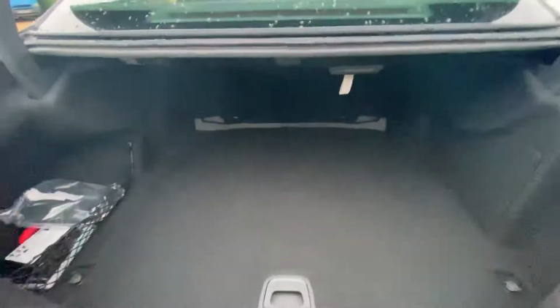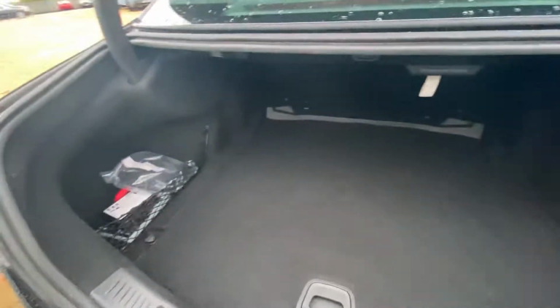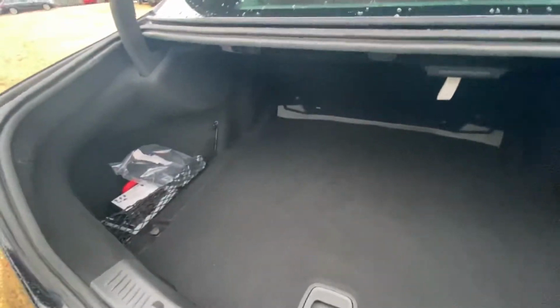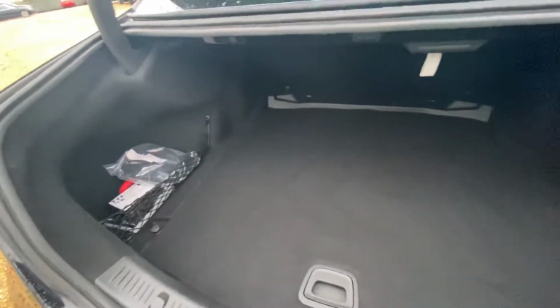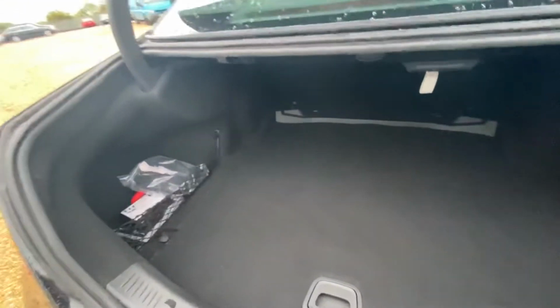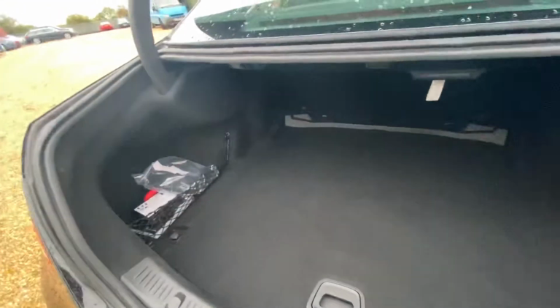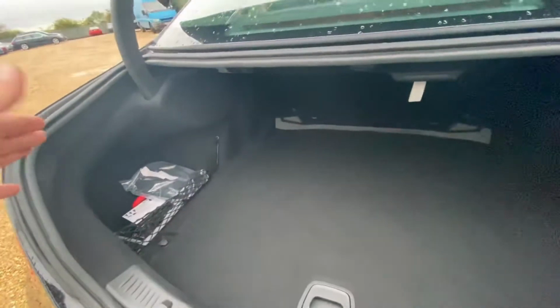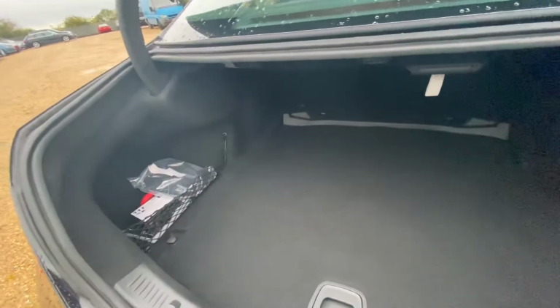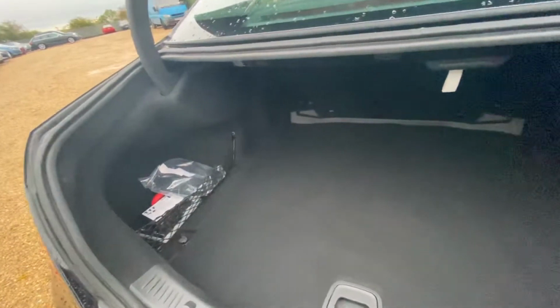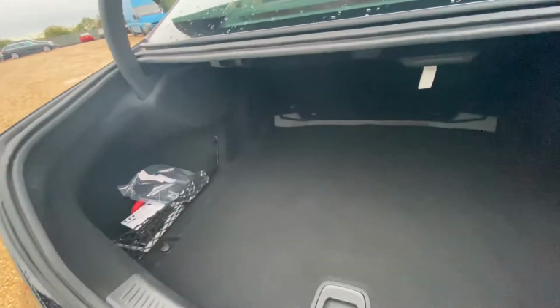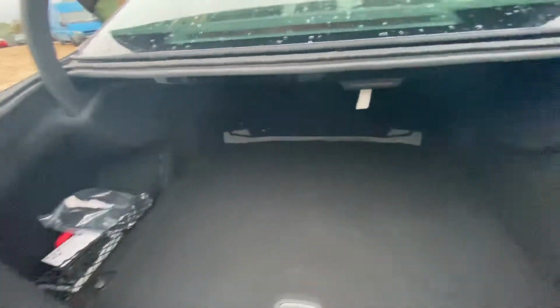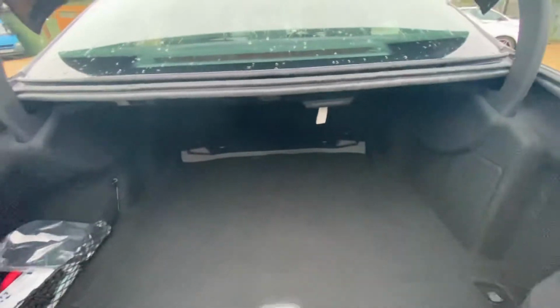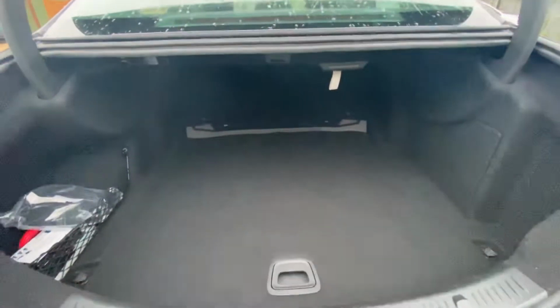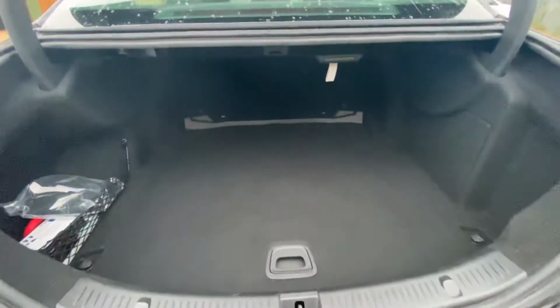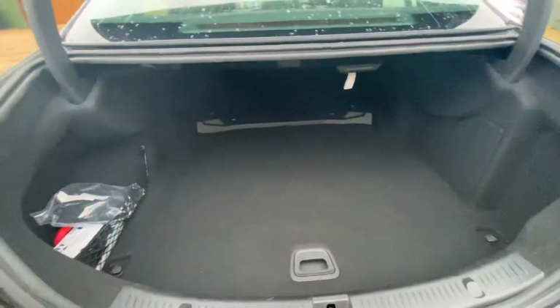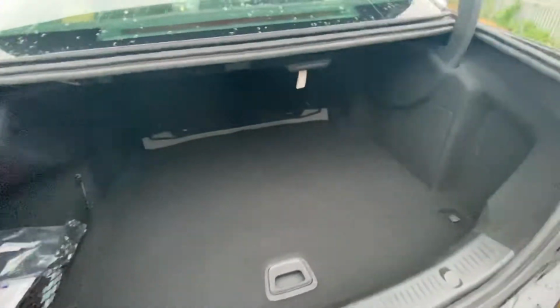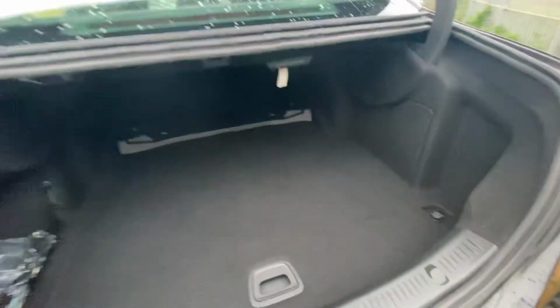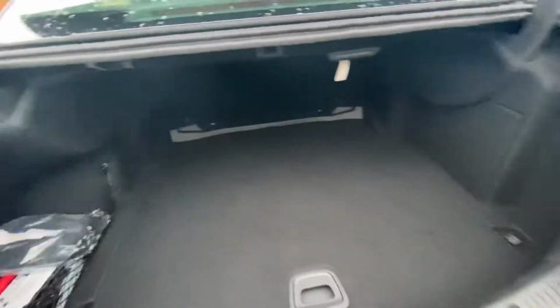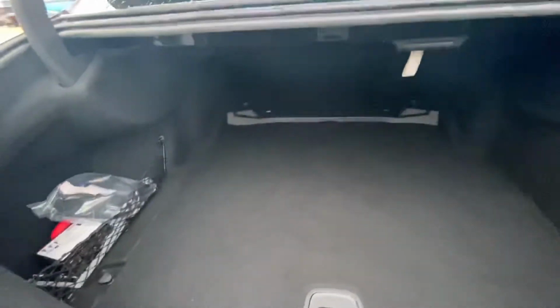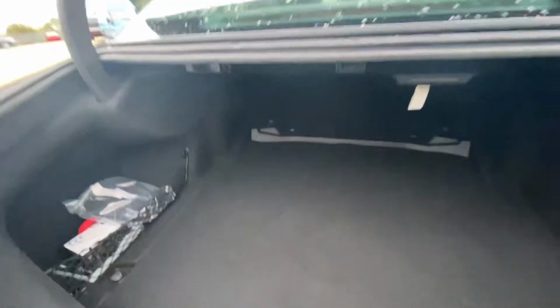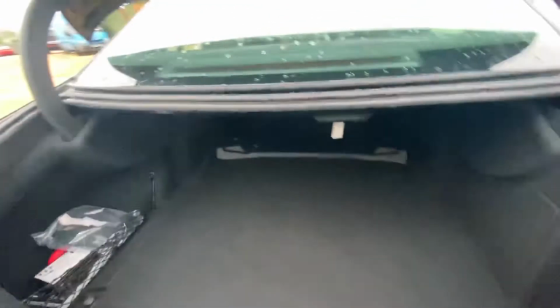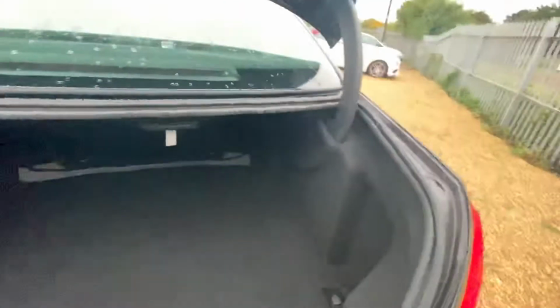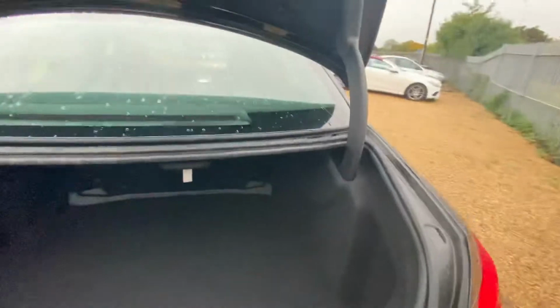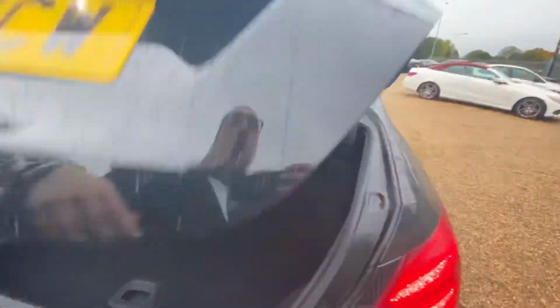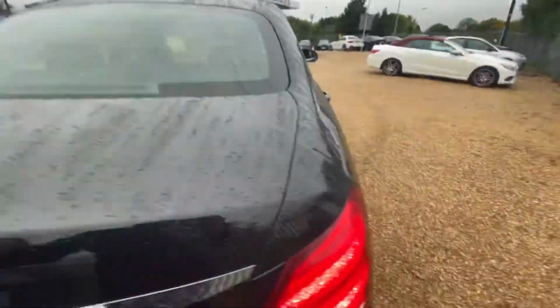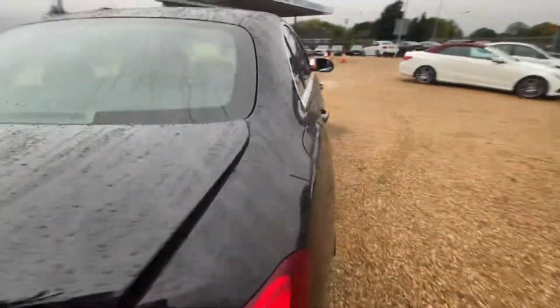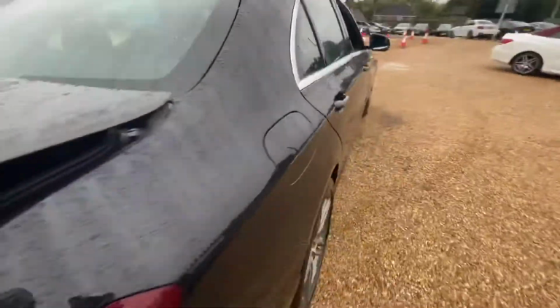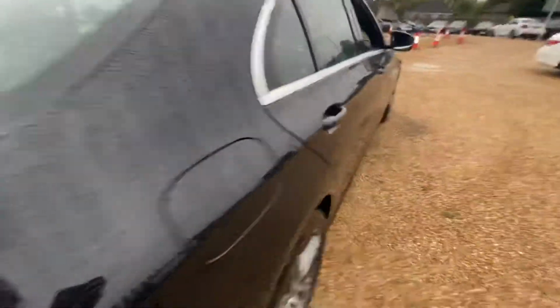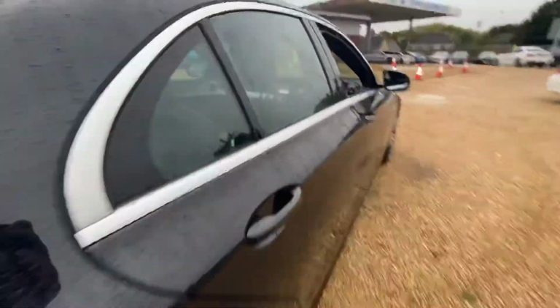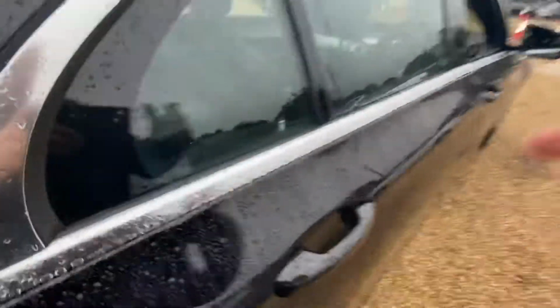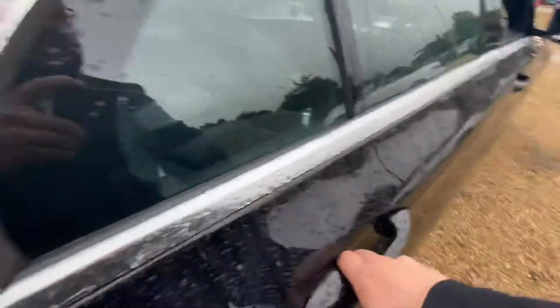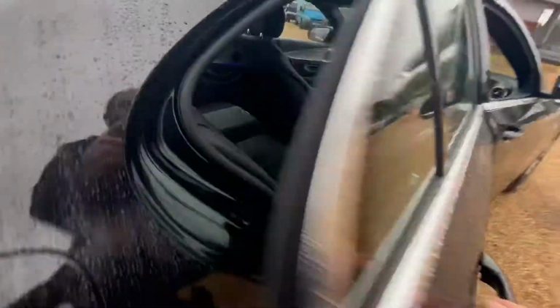Over at the rear we have a very good size boot and you have some extended netted storage over on the left hand side as well. It comes with all the original Mercedes kit and the boot overall is in very good condition — no stains, no rips or anything like that.